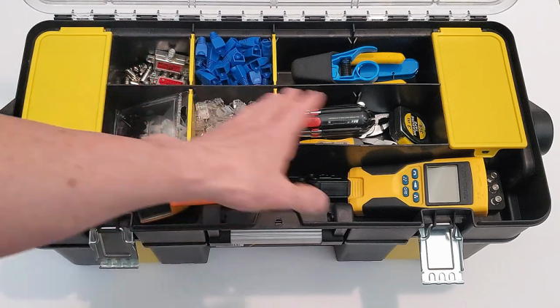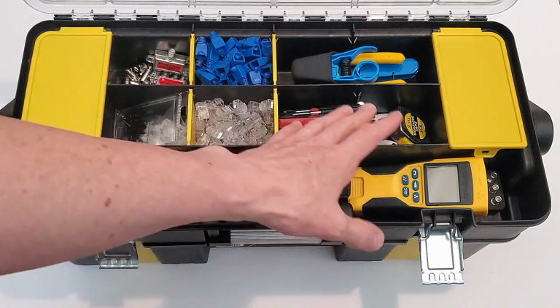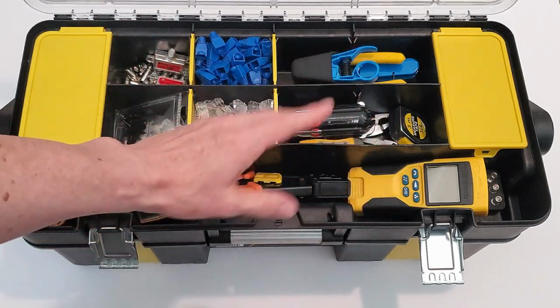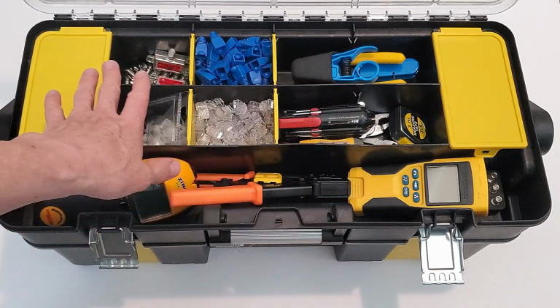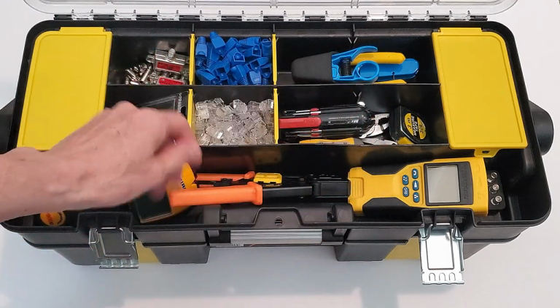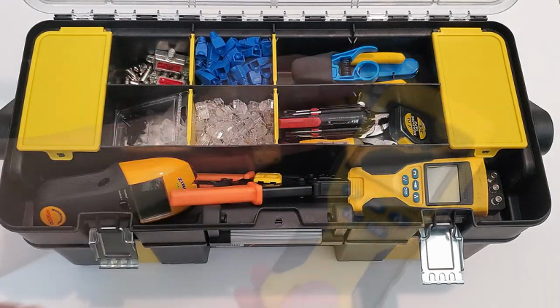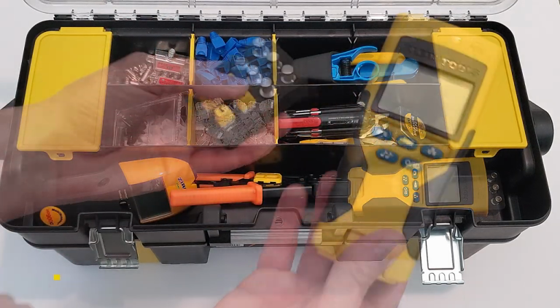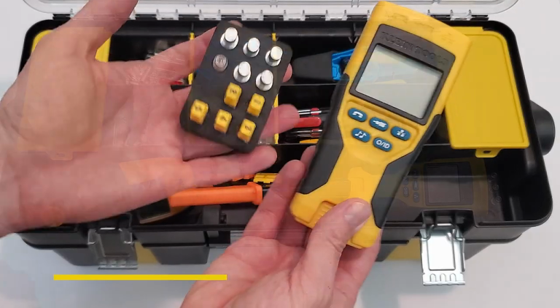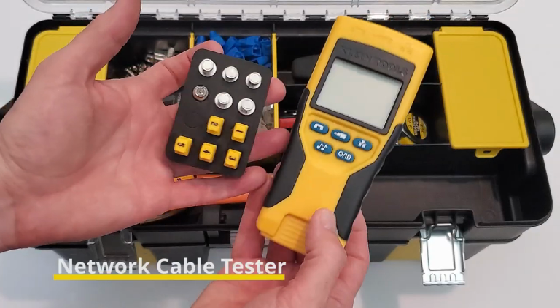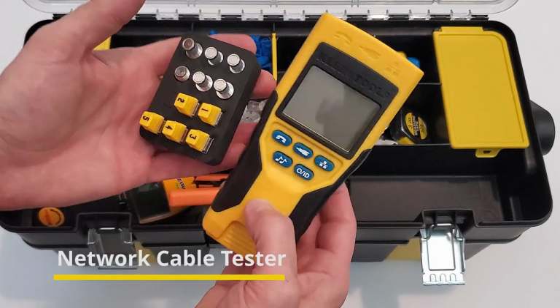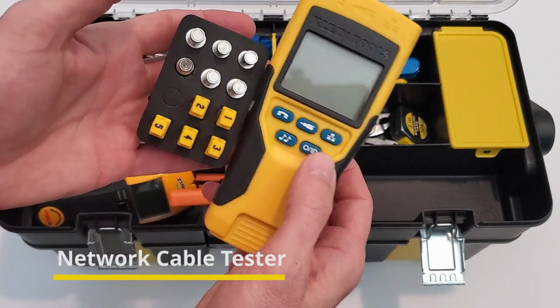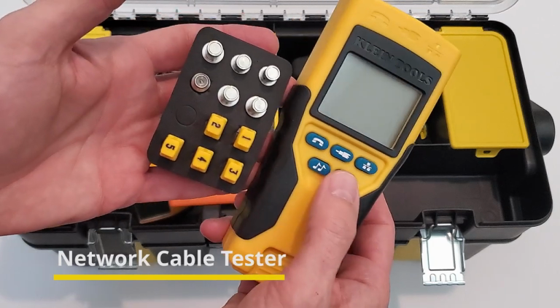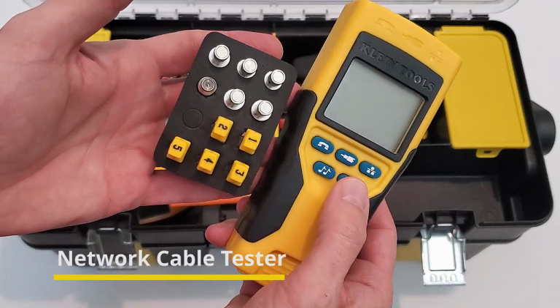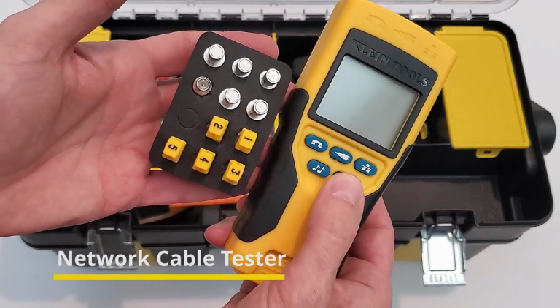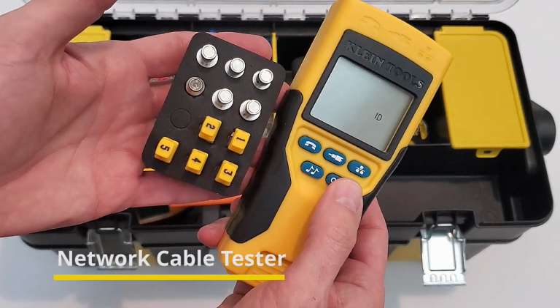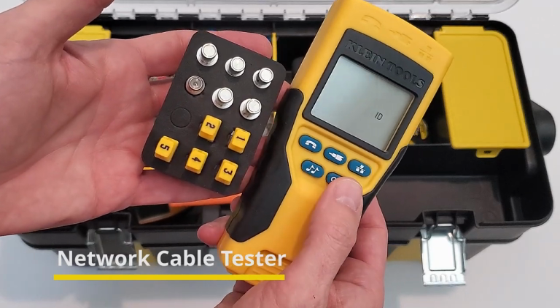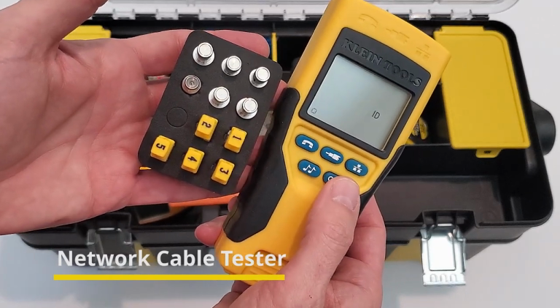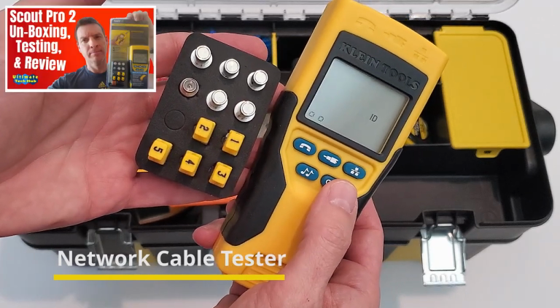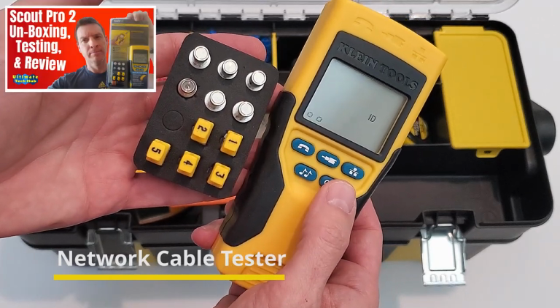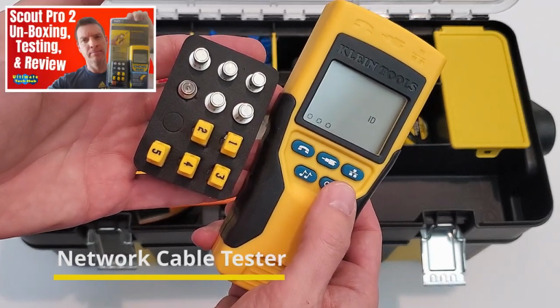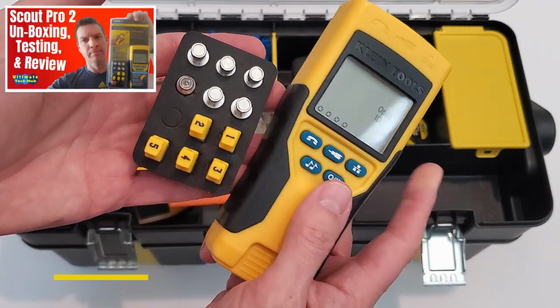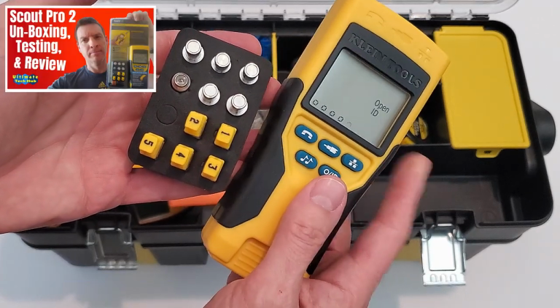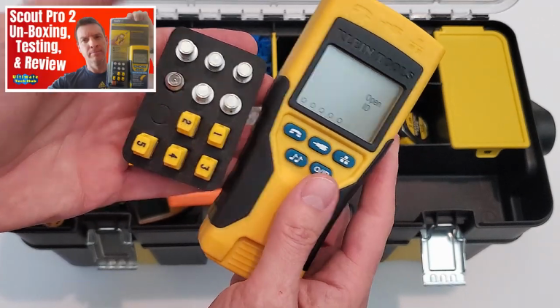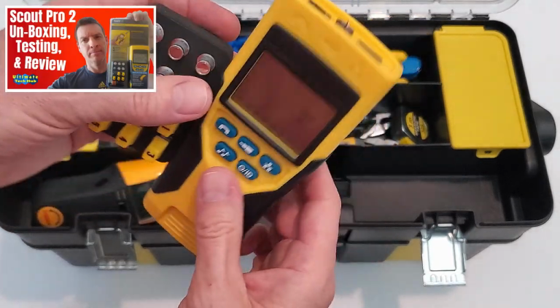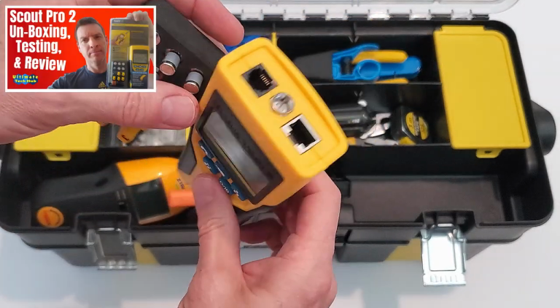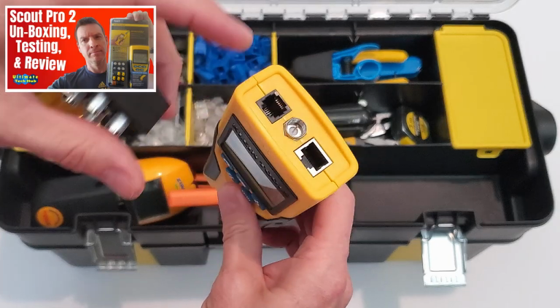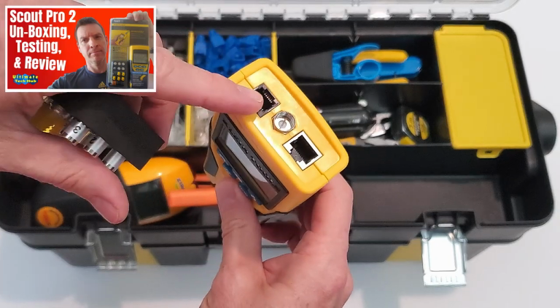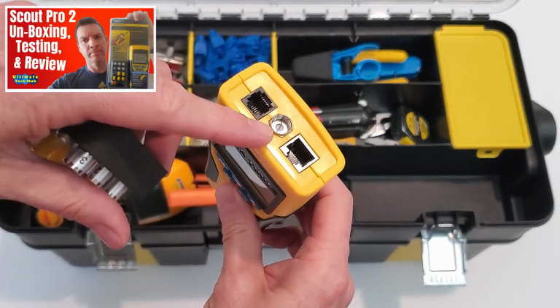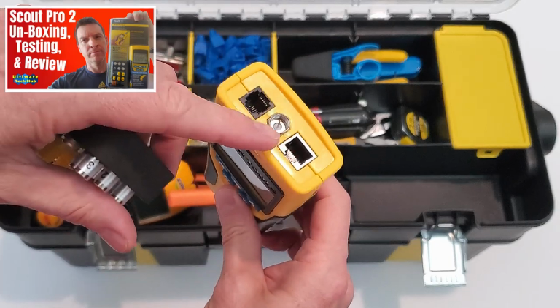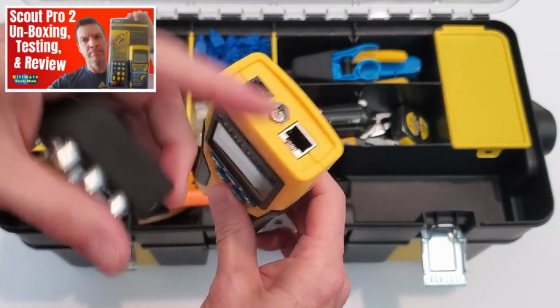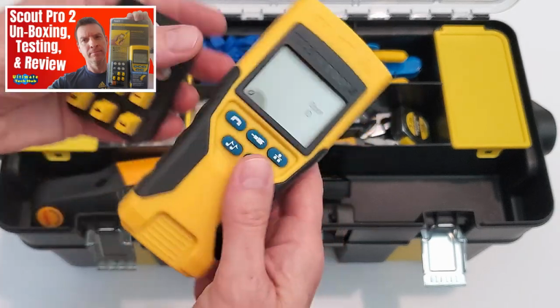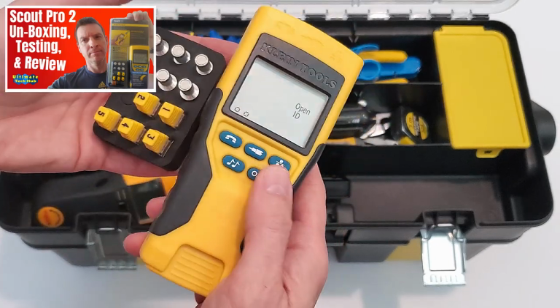The most important tool for a cable installer is a cable tester. This is the VDB Scout Pro 2. I have a link at the top here and it goes over the testing, unboxing, and review.